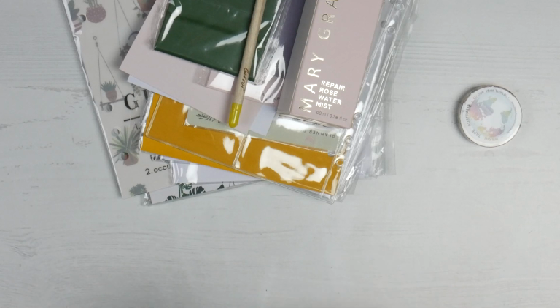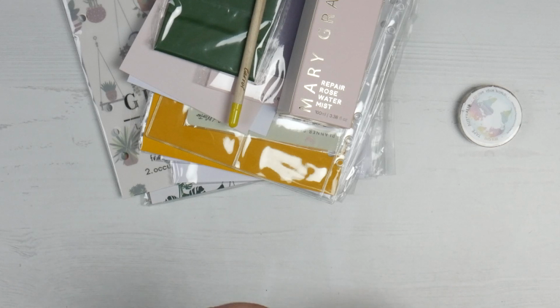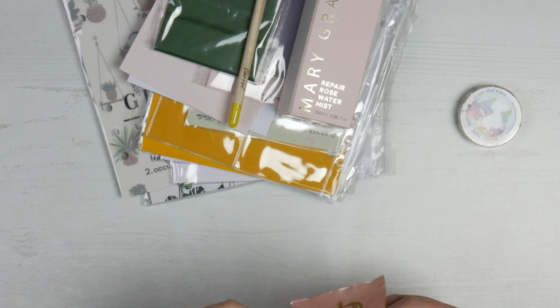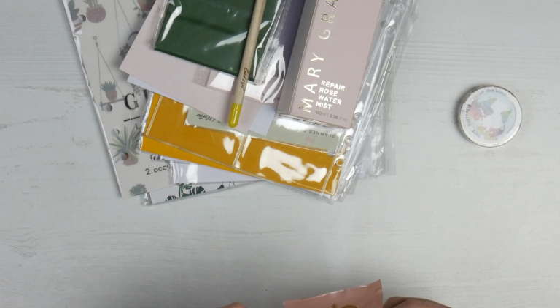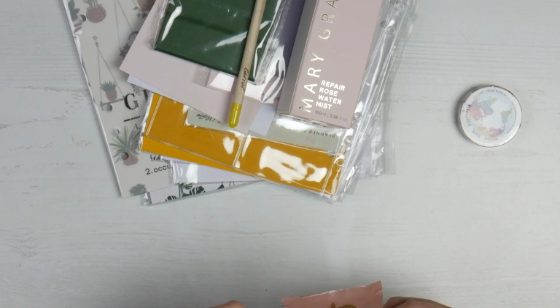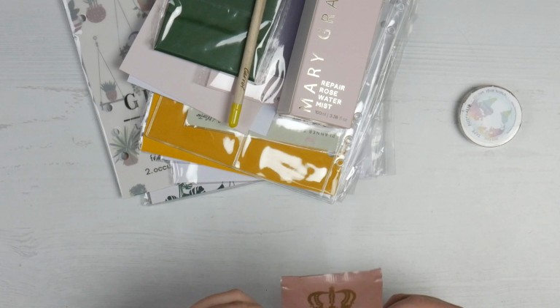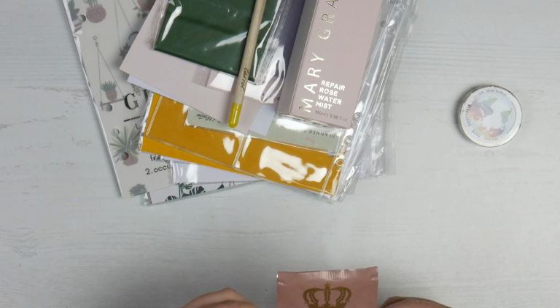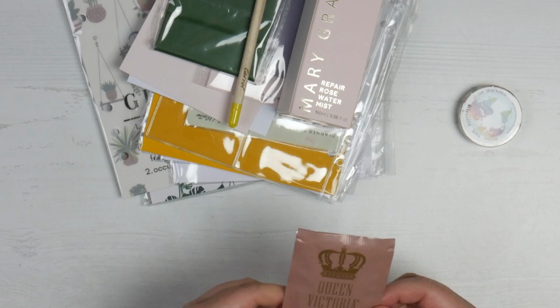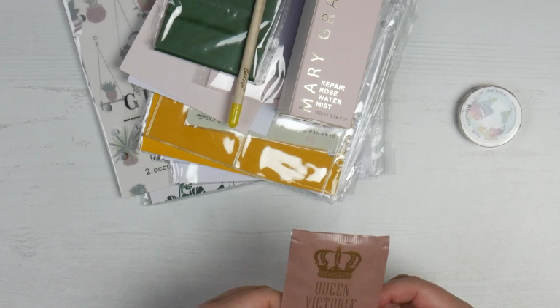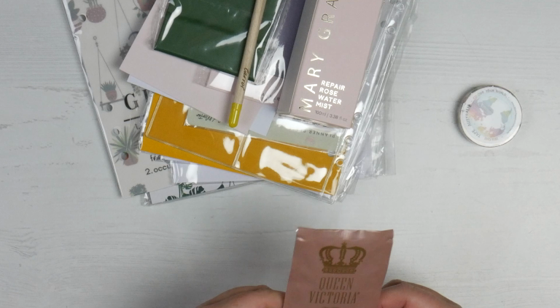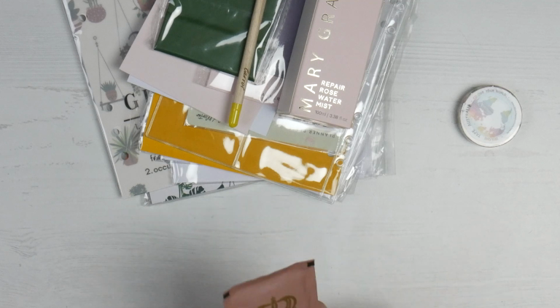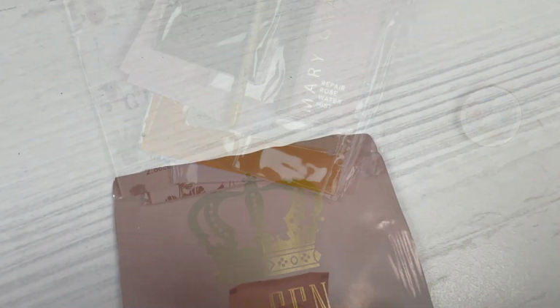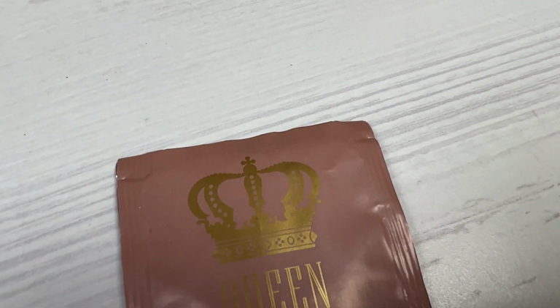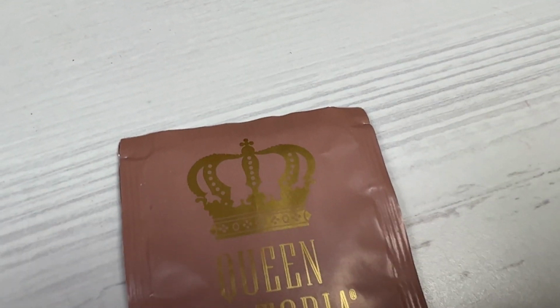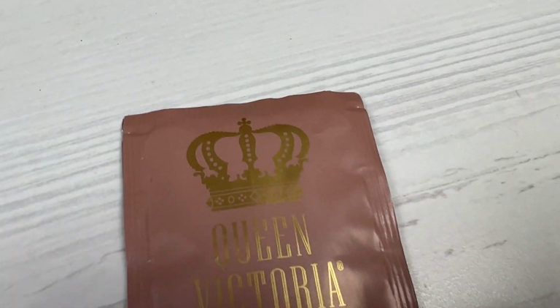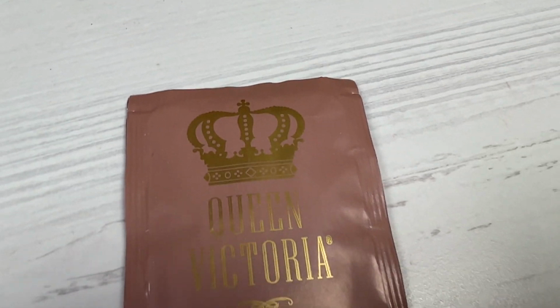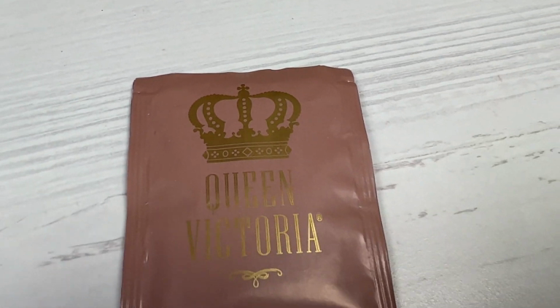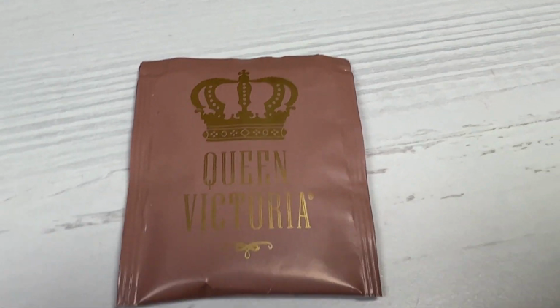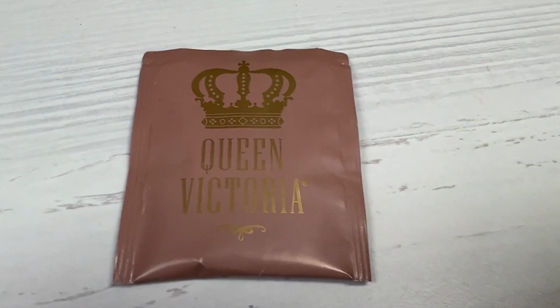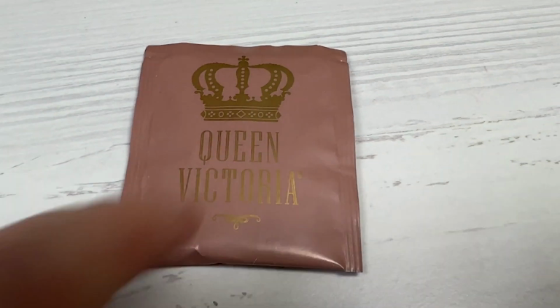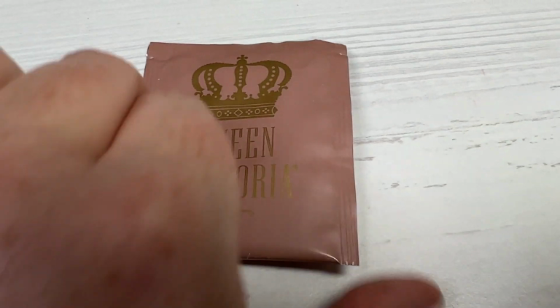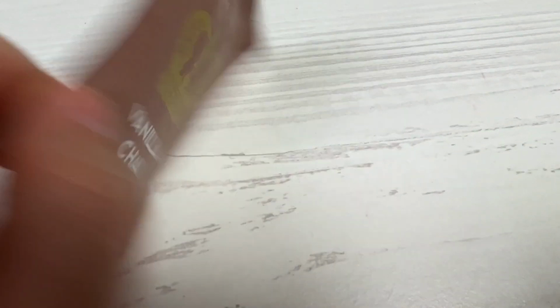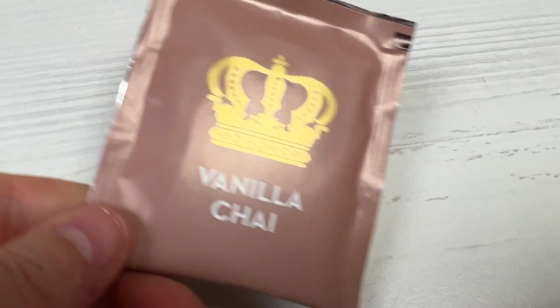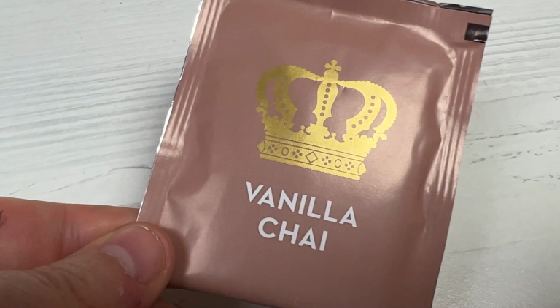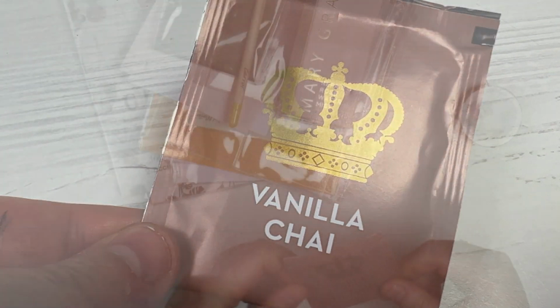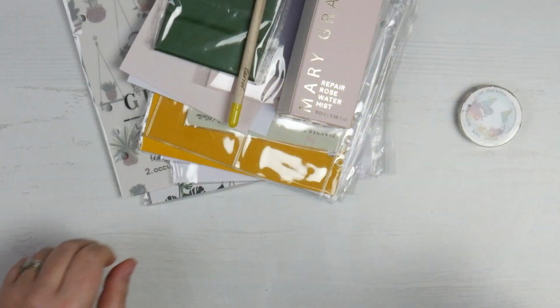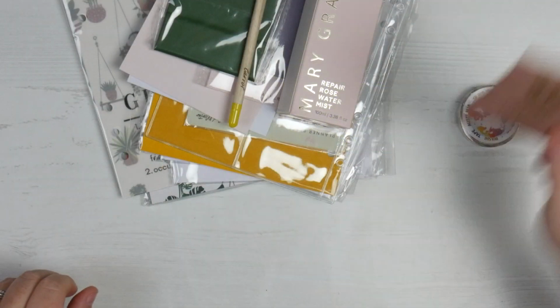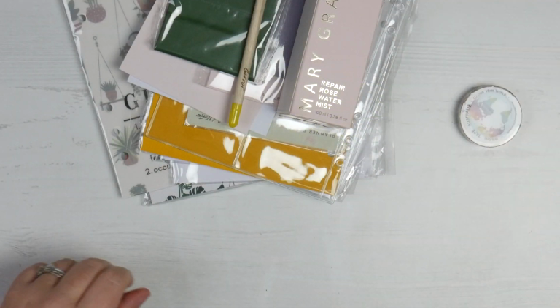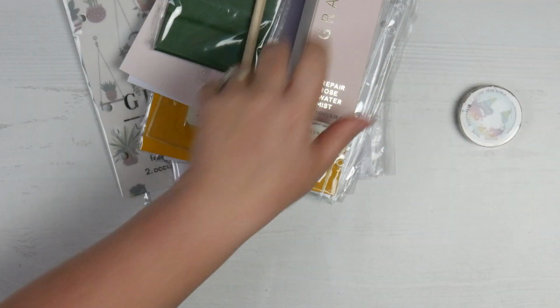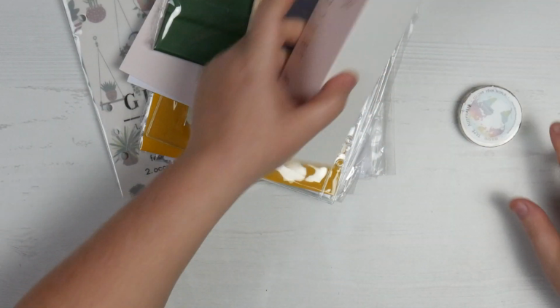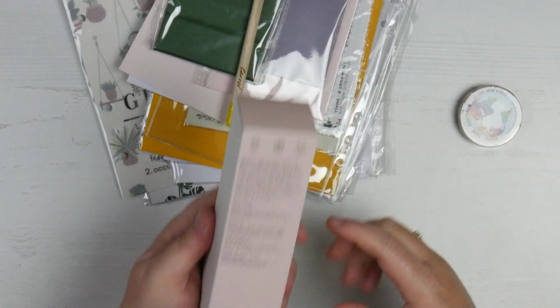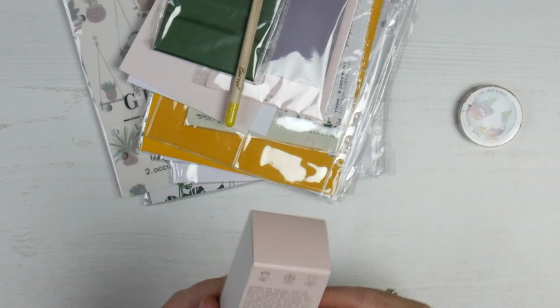So I have some tea — it's Queen Victoria Vanilla Chai tea, a tea bag. I'm not a chai person, but my sister is, so she will enjoy that very much.